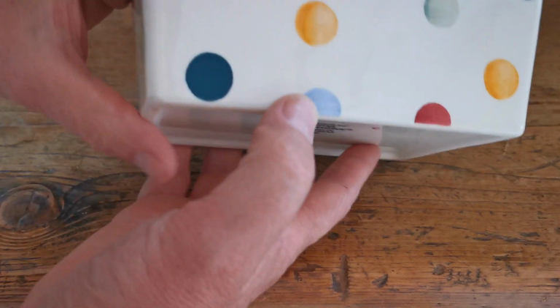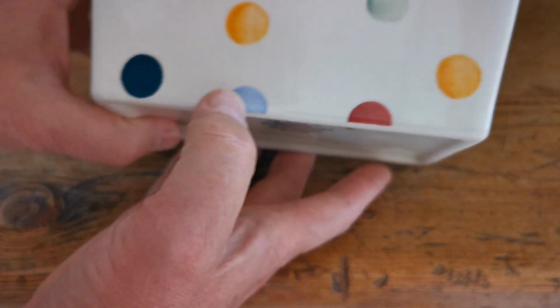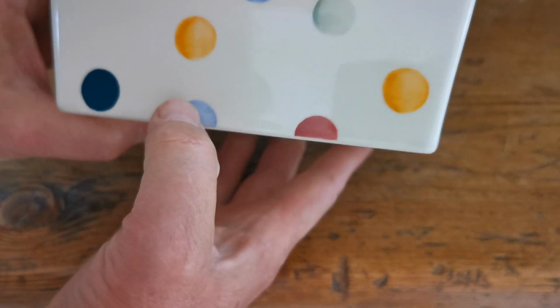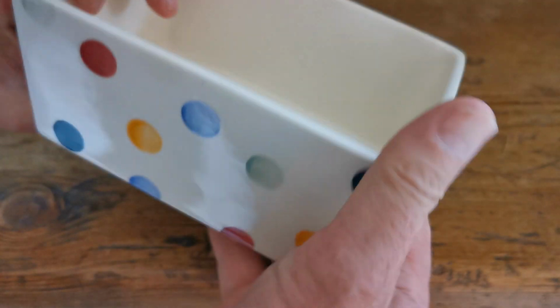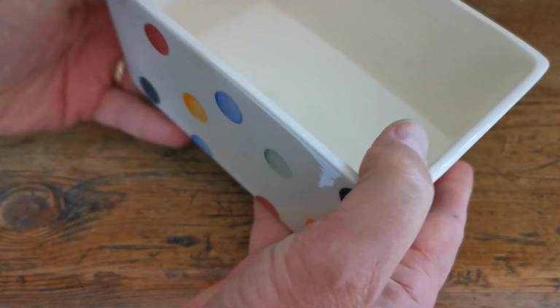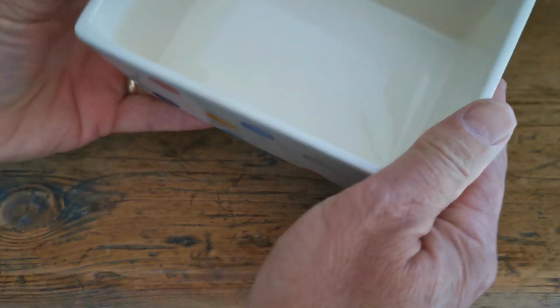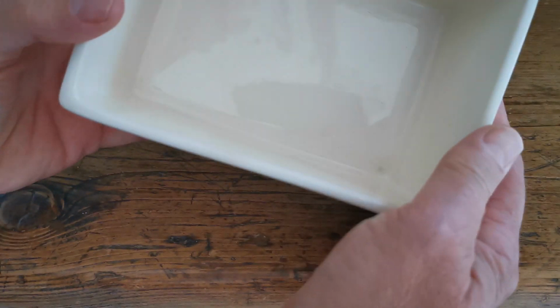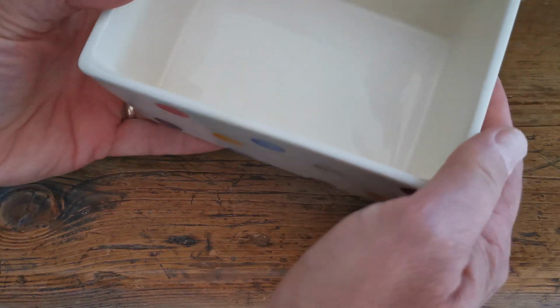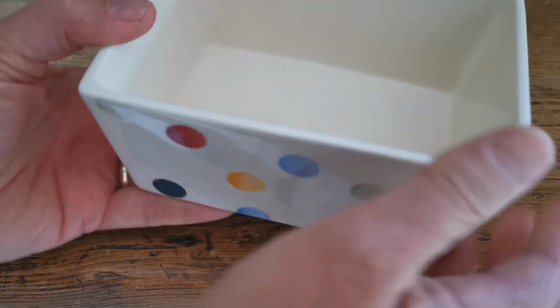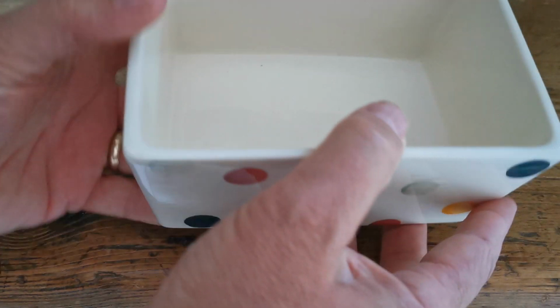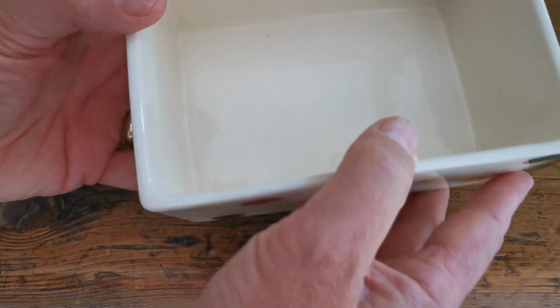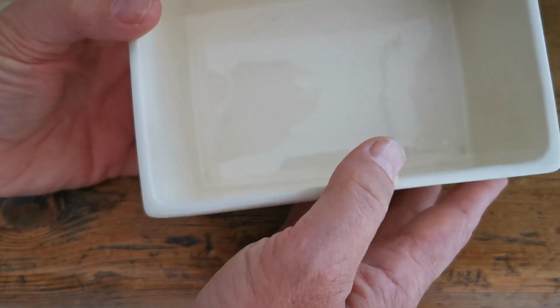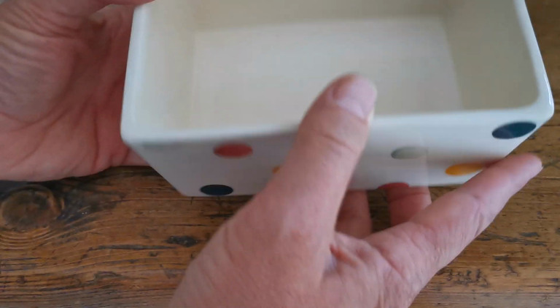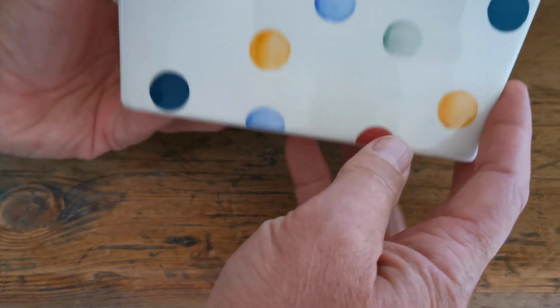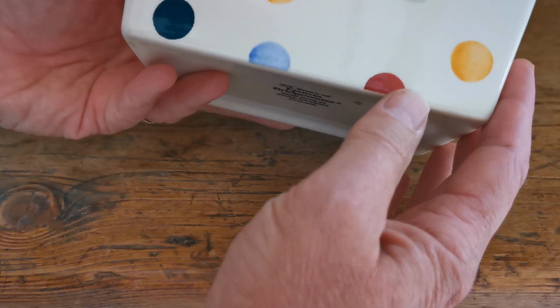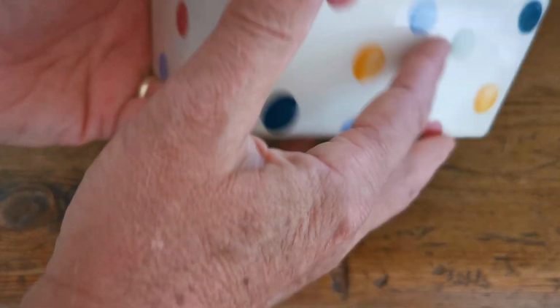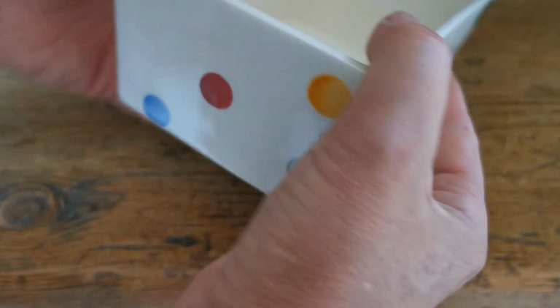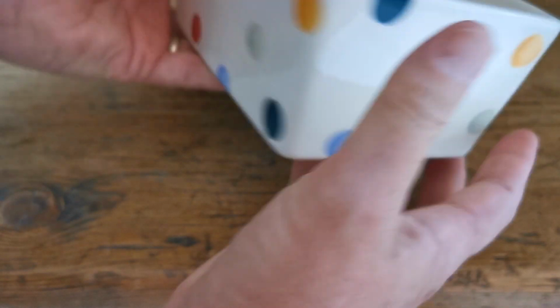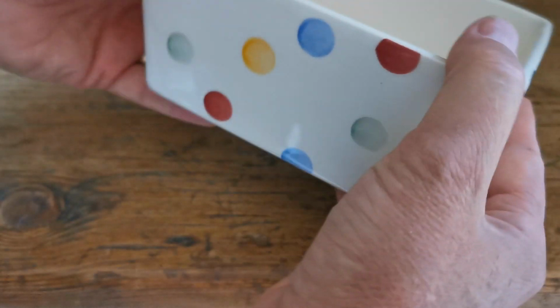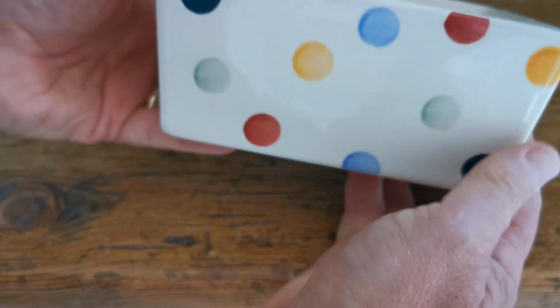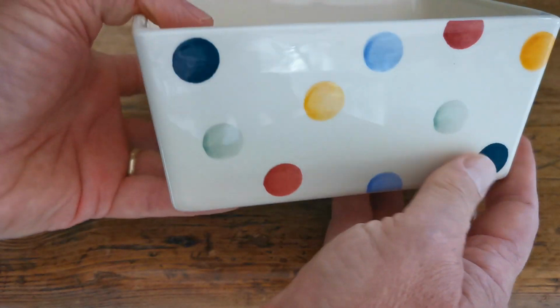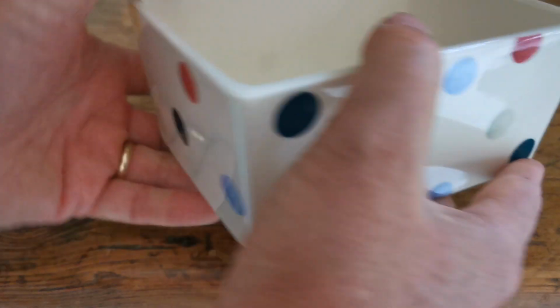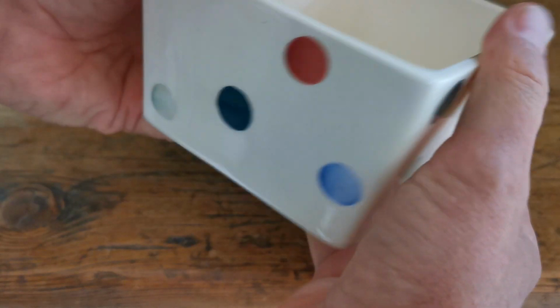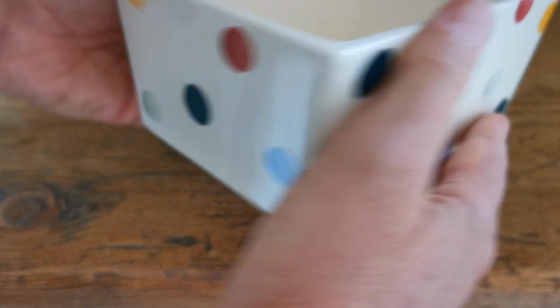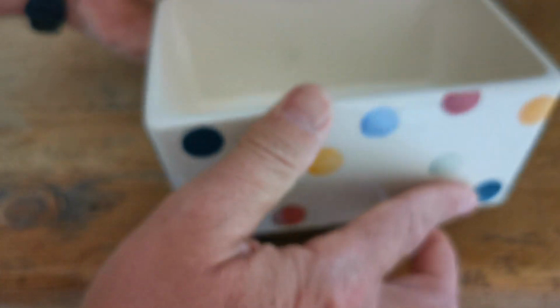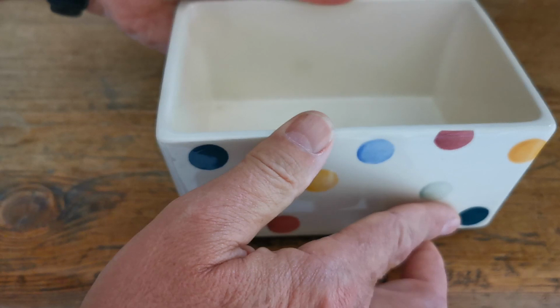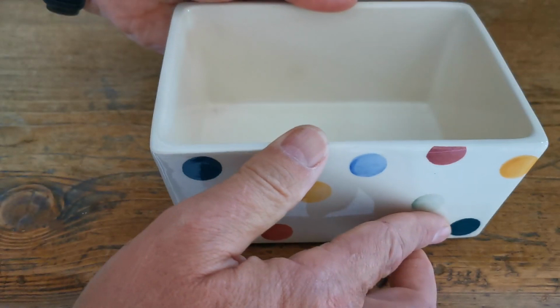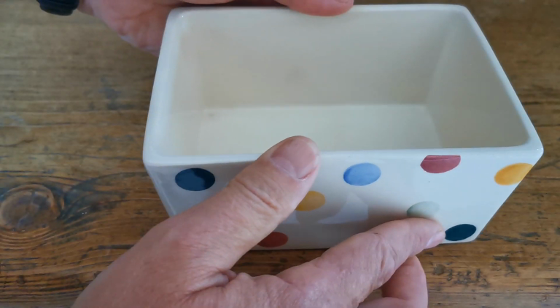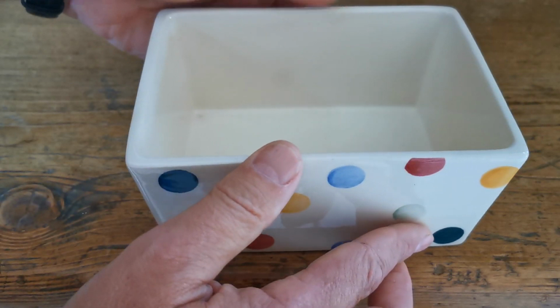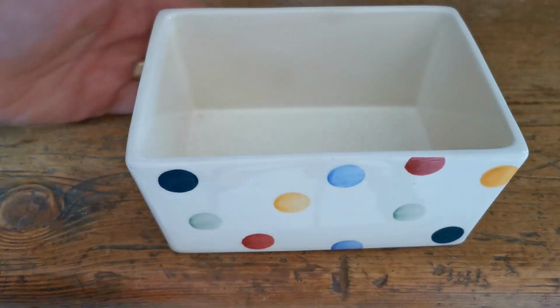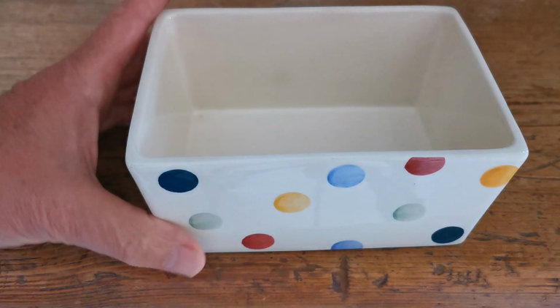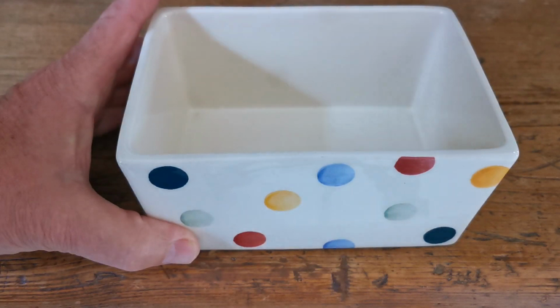On modern Emma Bridgewater, it's in very fine condition — there's no condition marks or crawlings on this at all. The glaze is absolutely perfect, and the transfer print is very nice and bright on all surfaces.